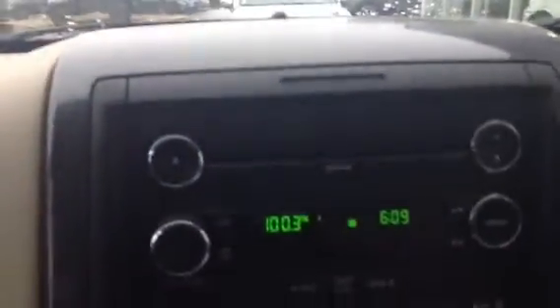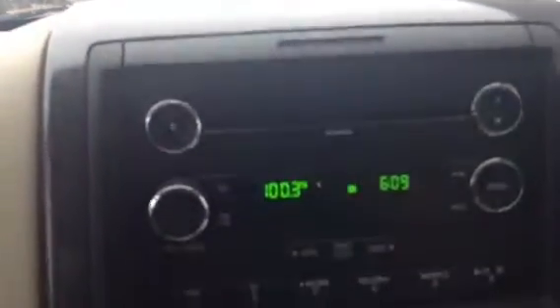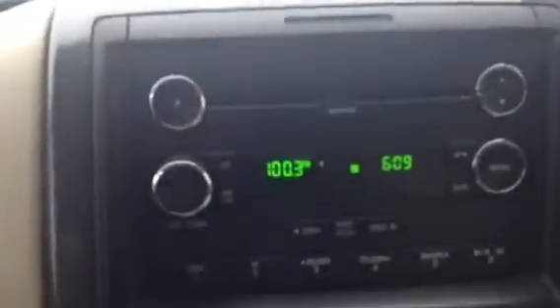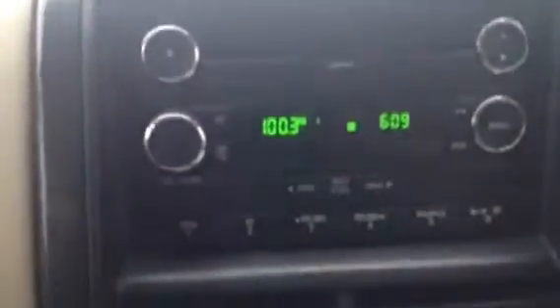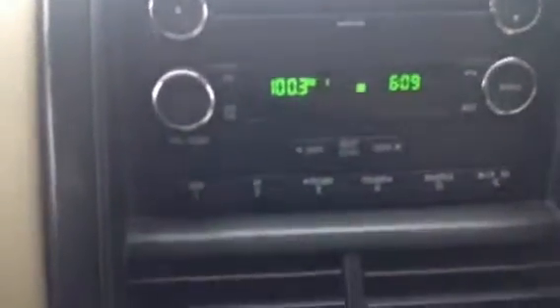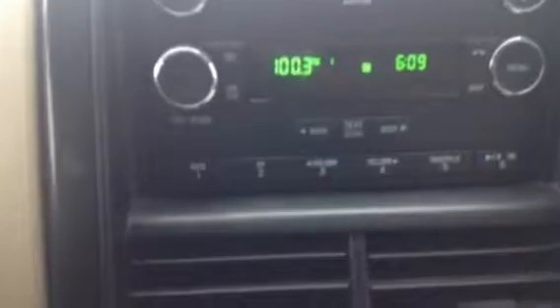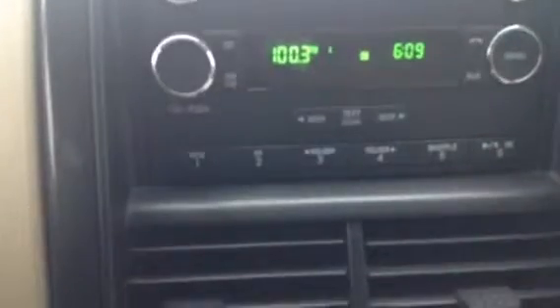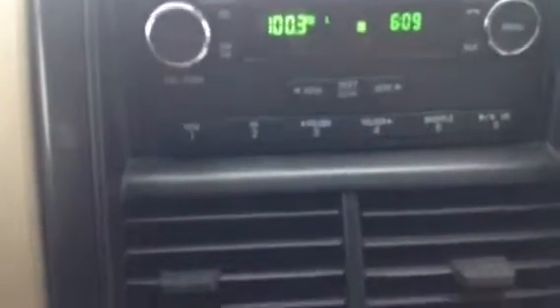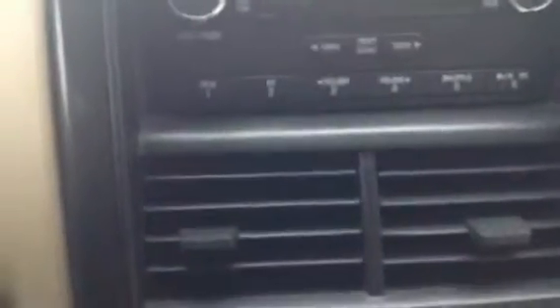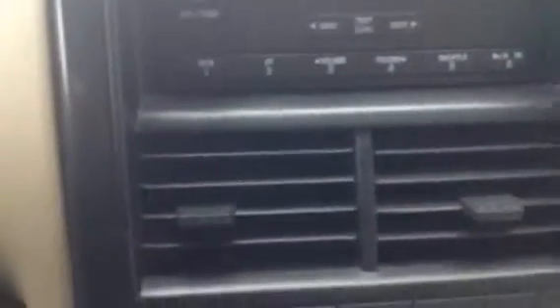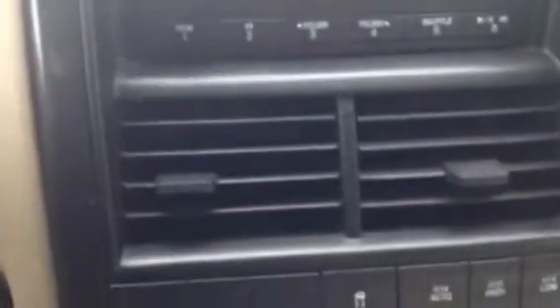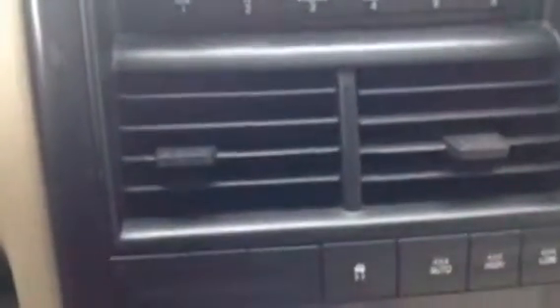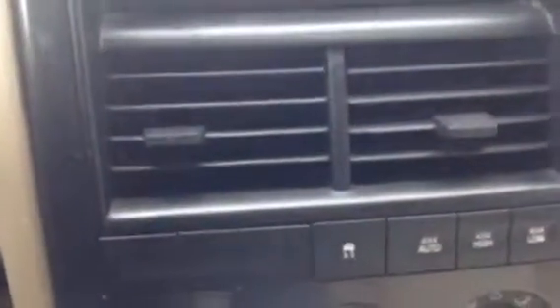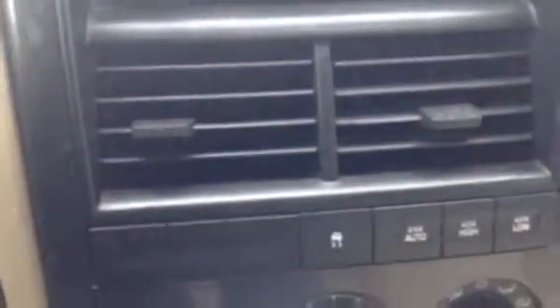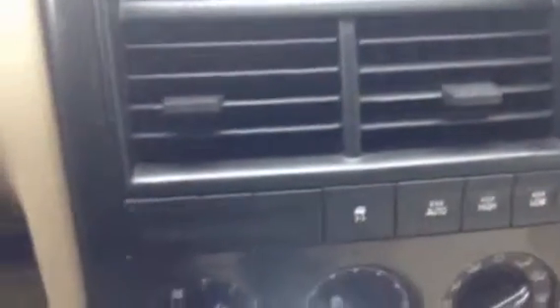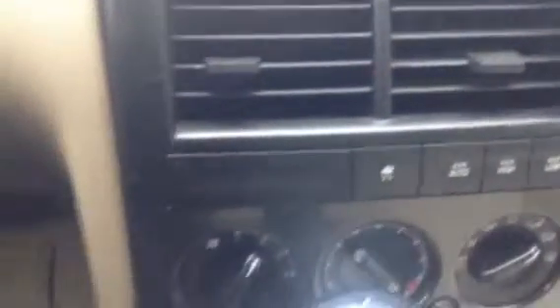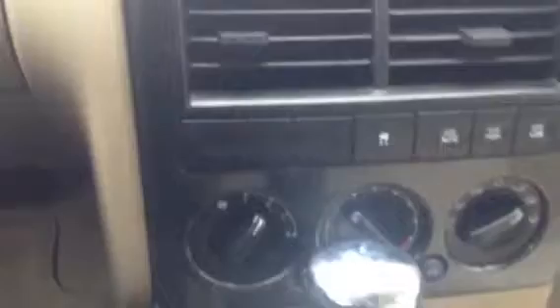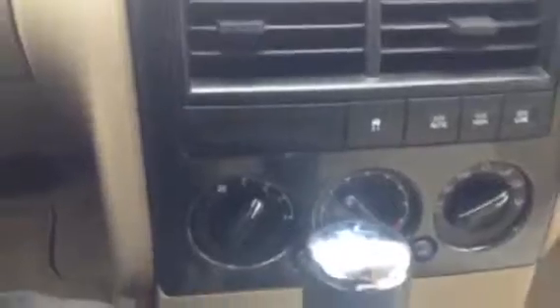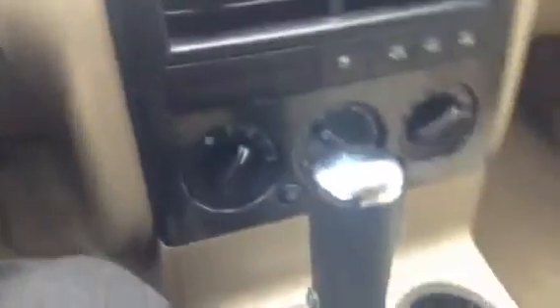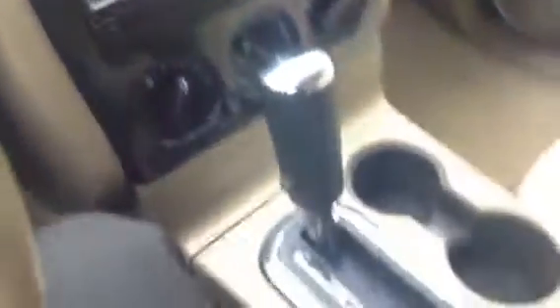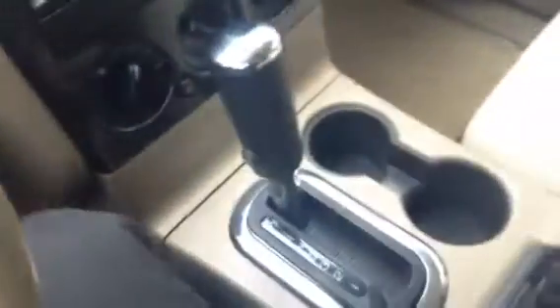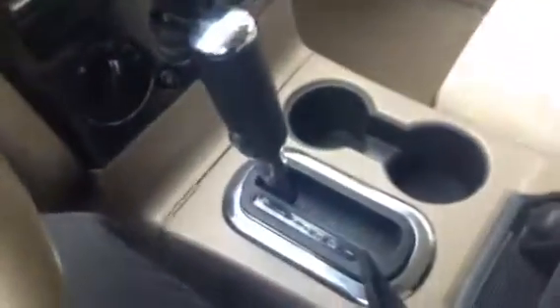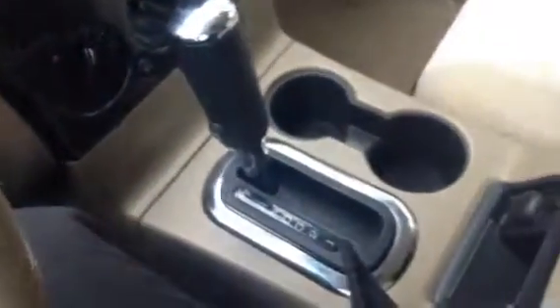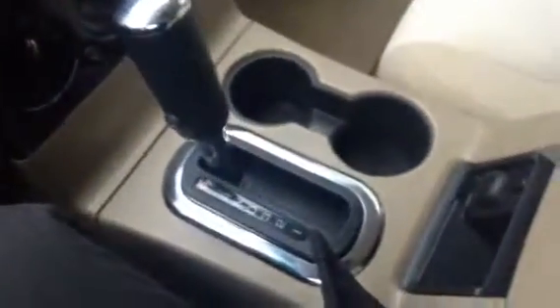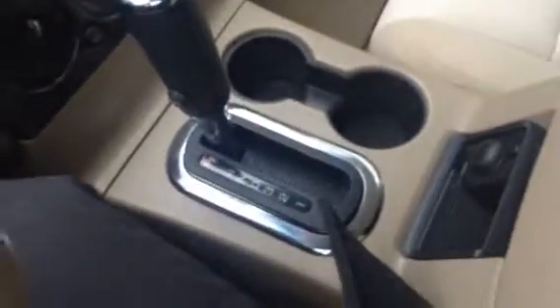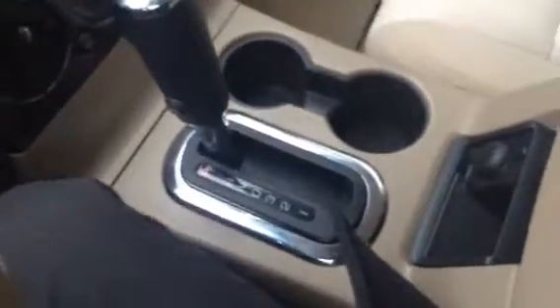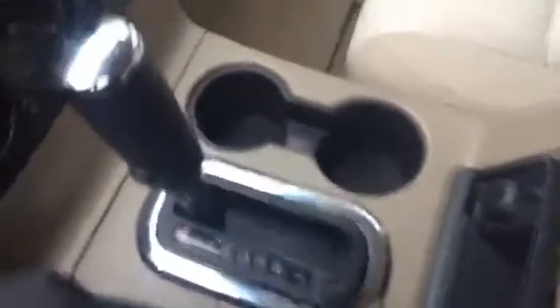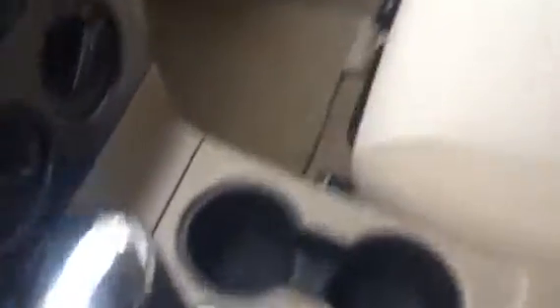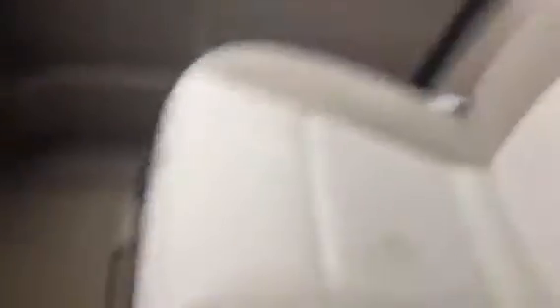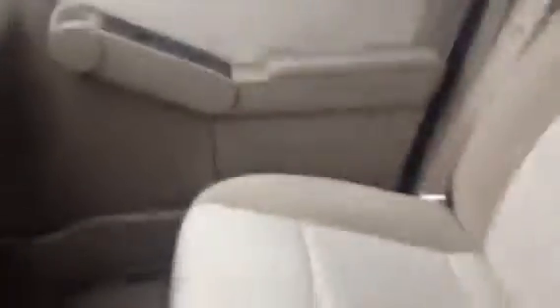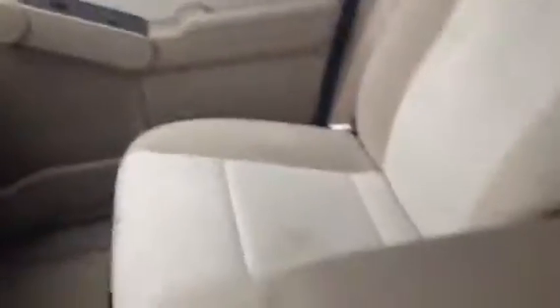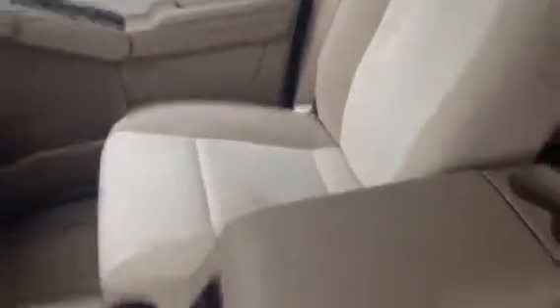You got your CD player — which, let's be honest, not all vehicles come with those these days in the digital age — 4x4 controls, traction control, heating controls, you got your automatic transmission shifter, and your tan cloth interior.